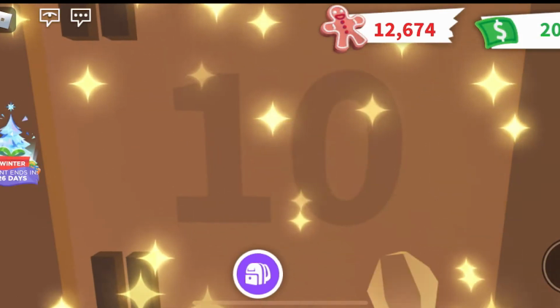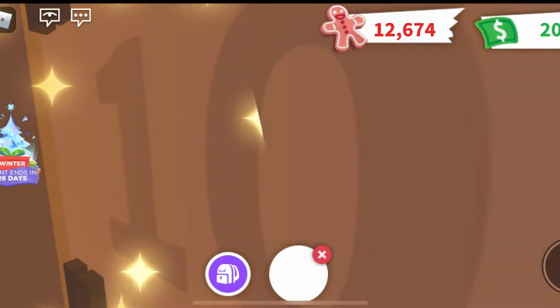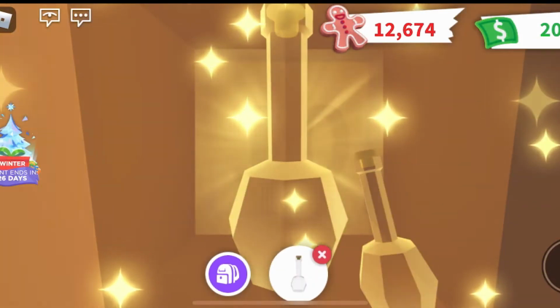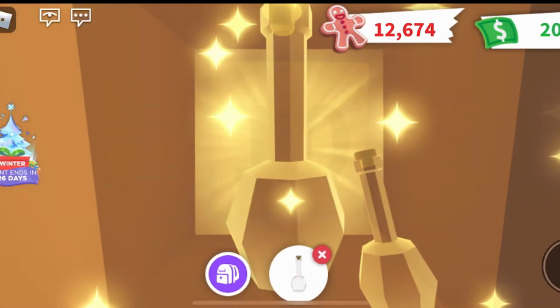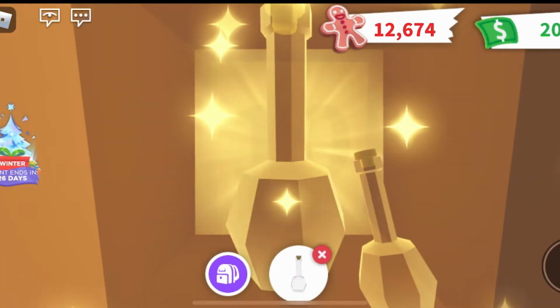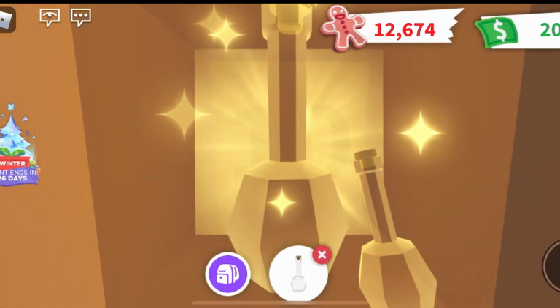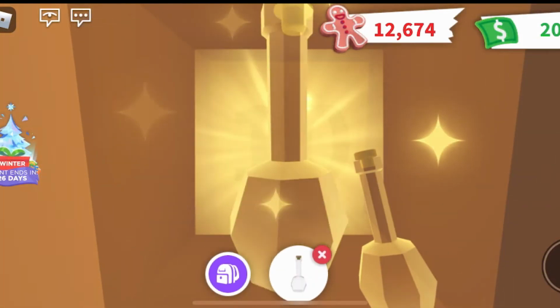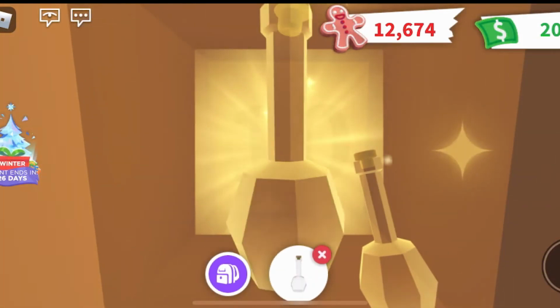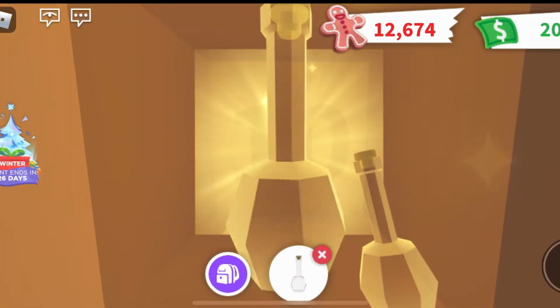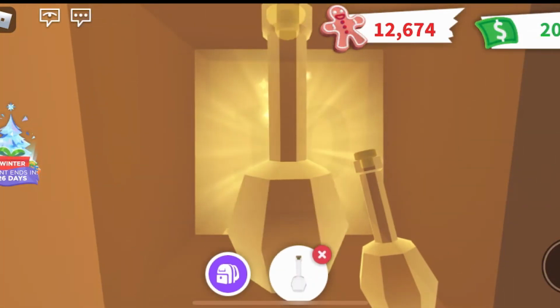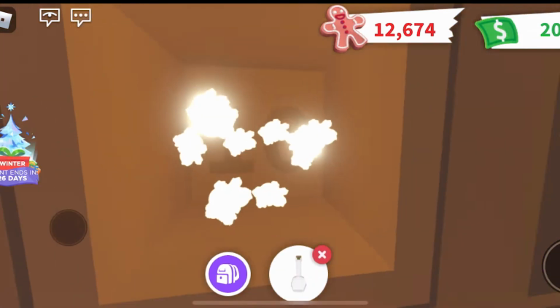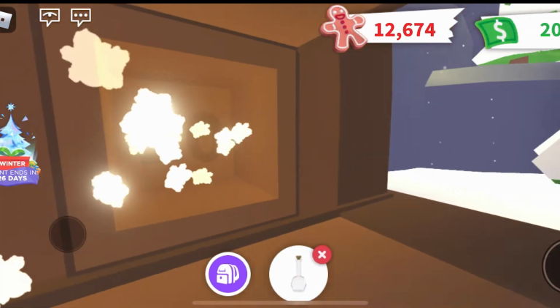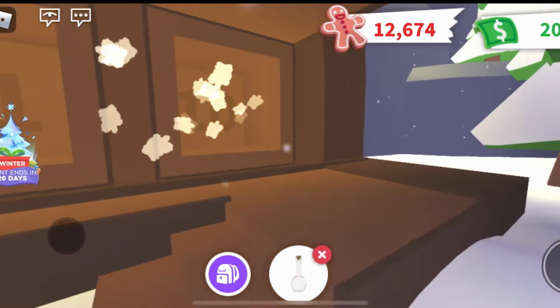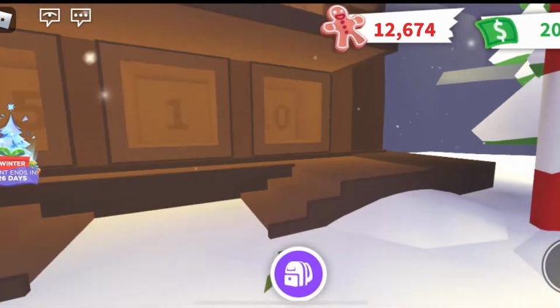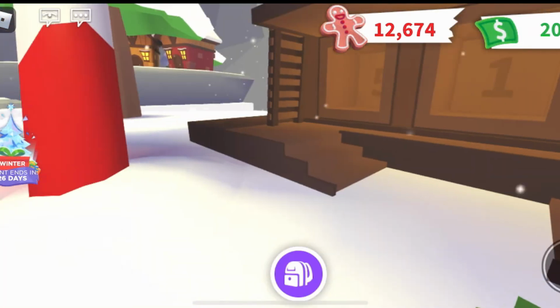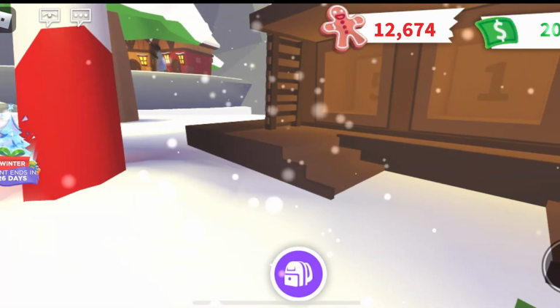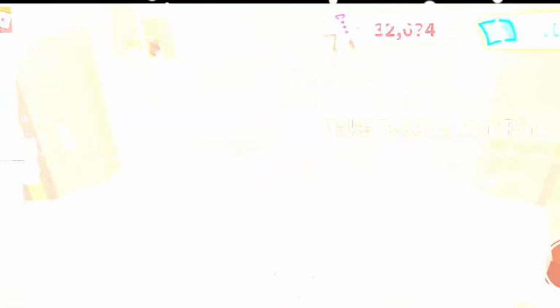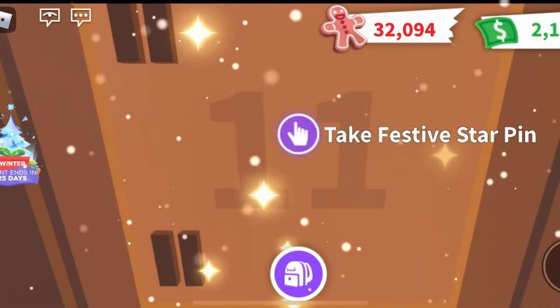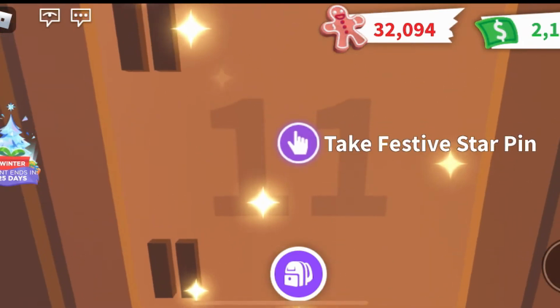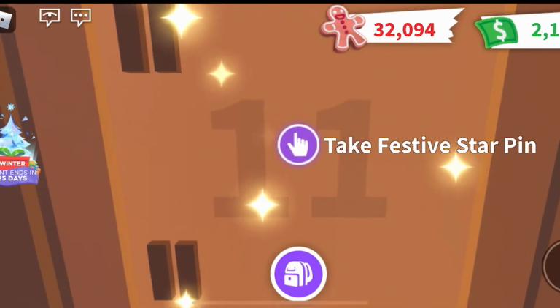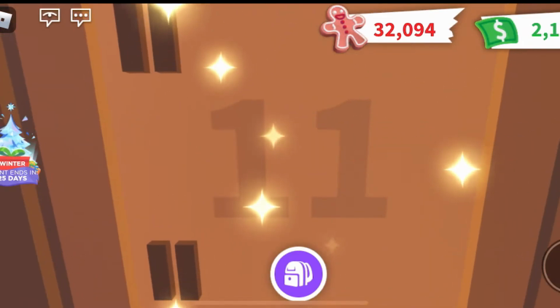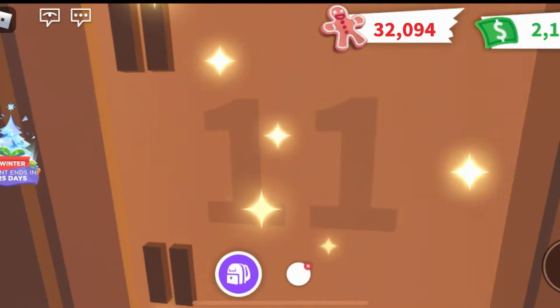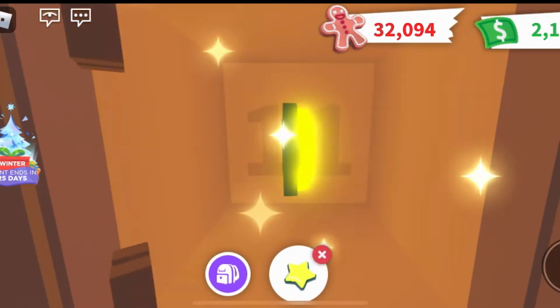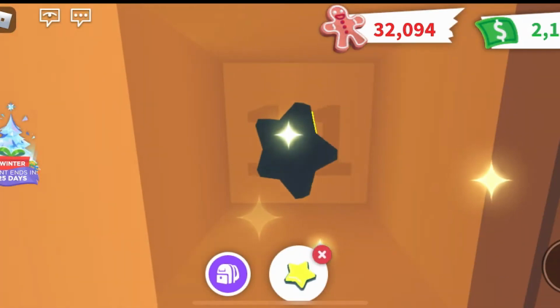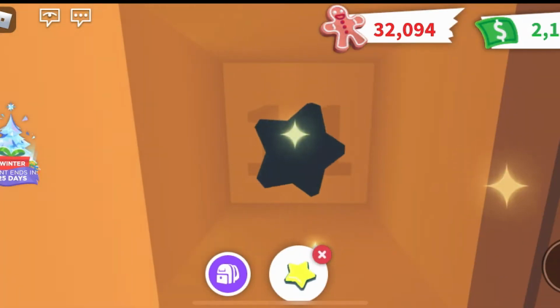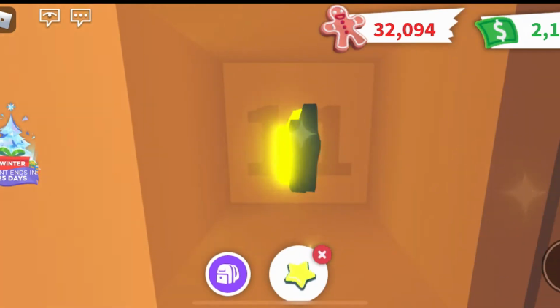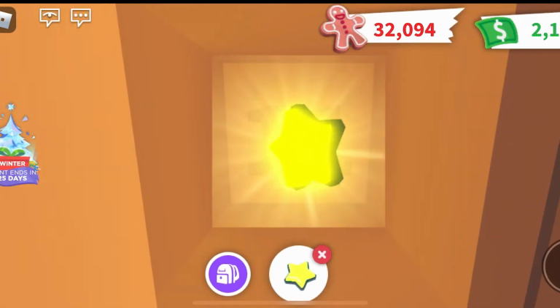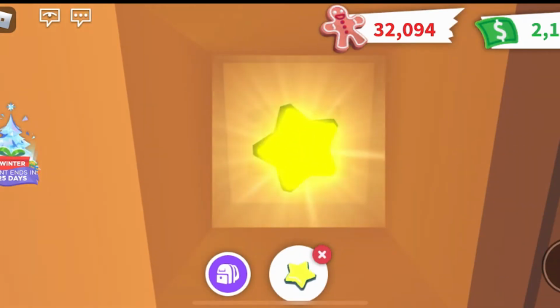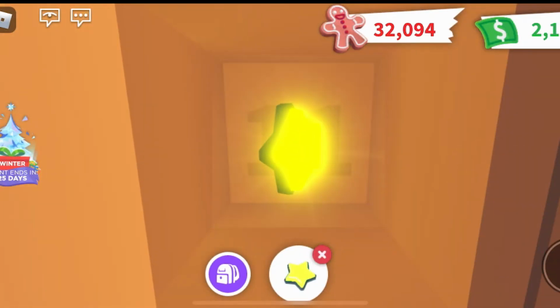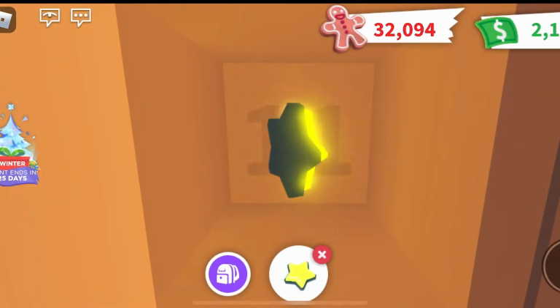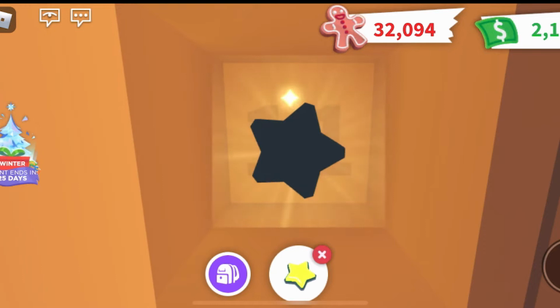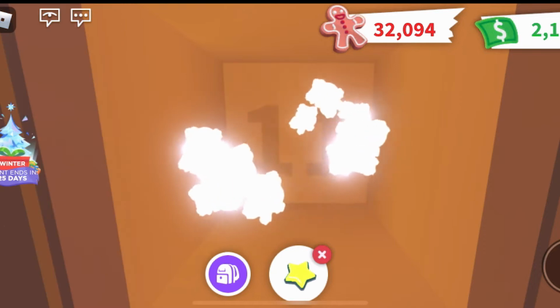Behind door number ten we've got the translucent tea potion — I don't think I actually ever used mine, it may still be in my inventory. Behind door number eleven we've got the common festive star pin, which was pet wear.